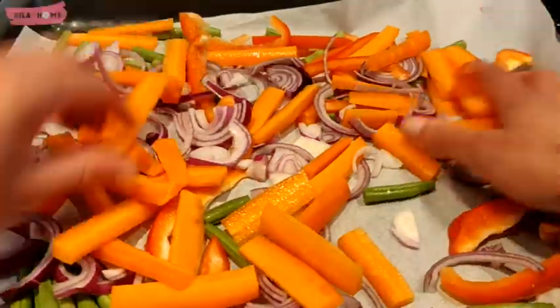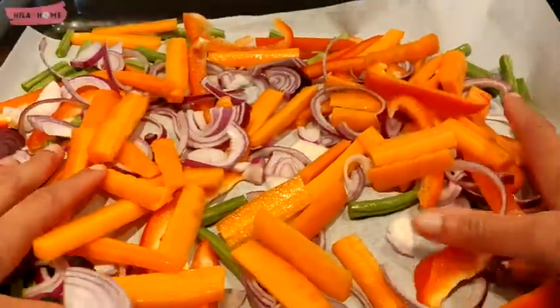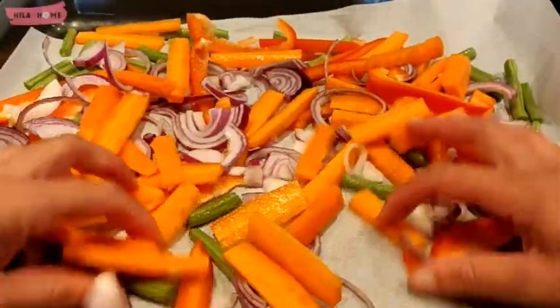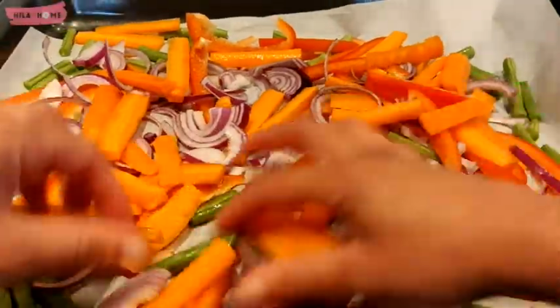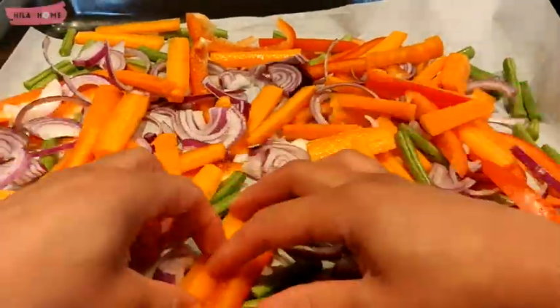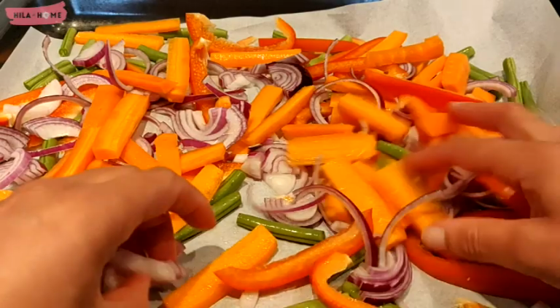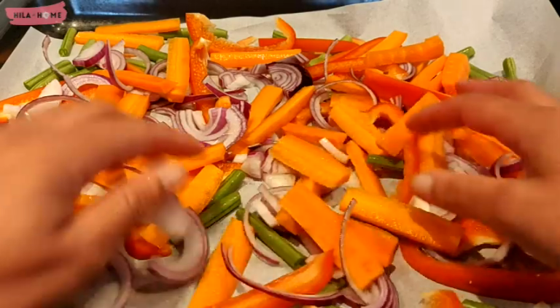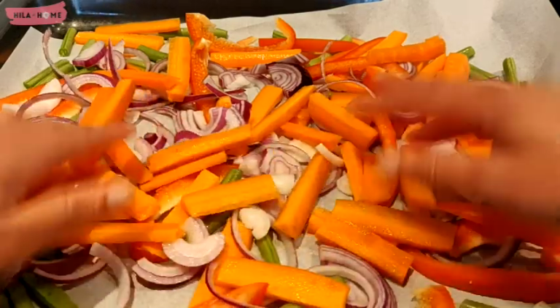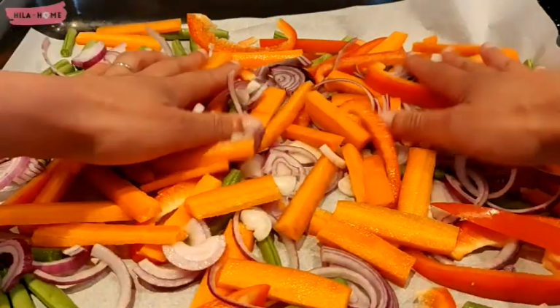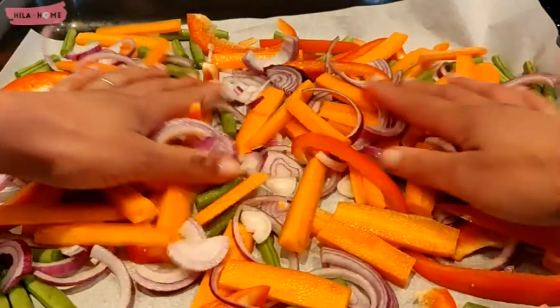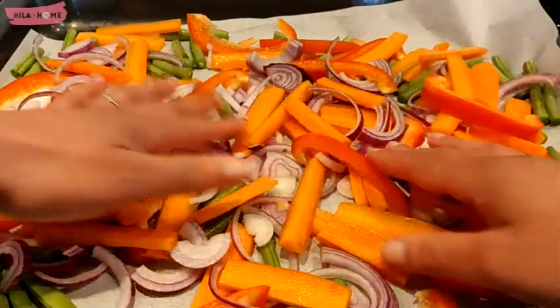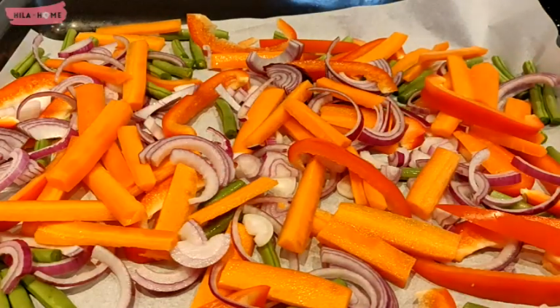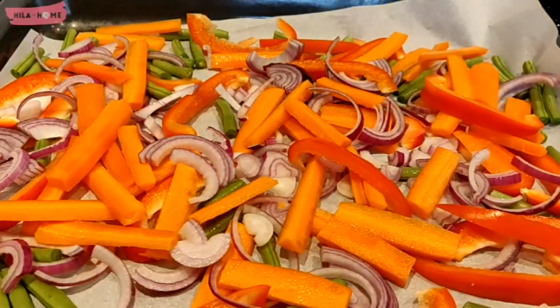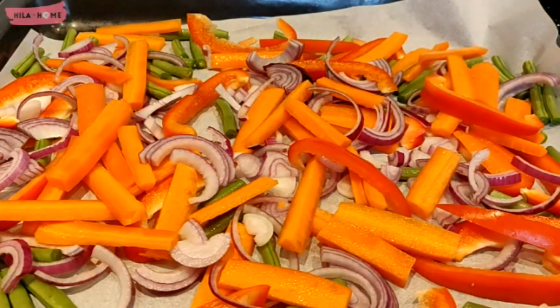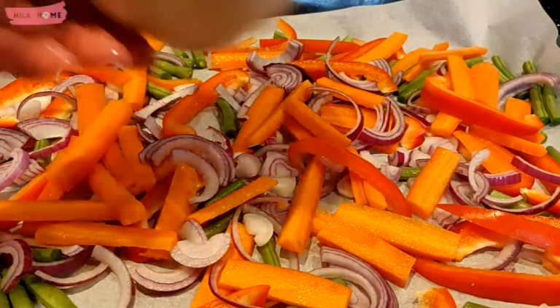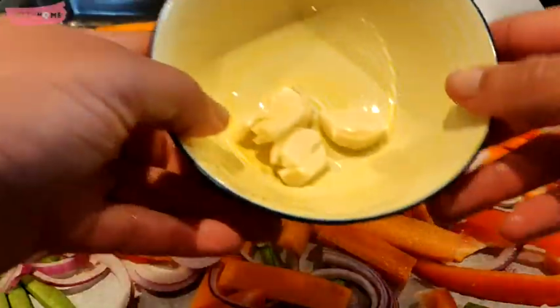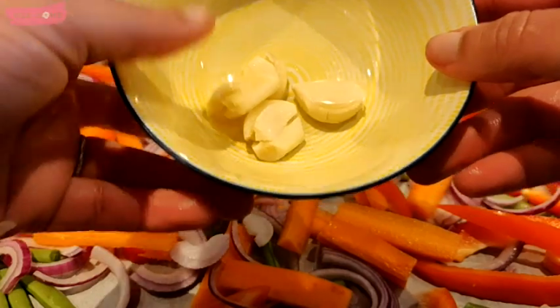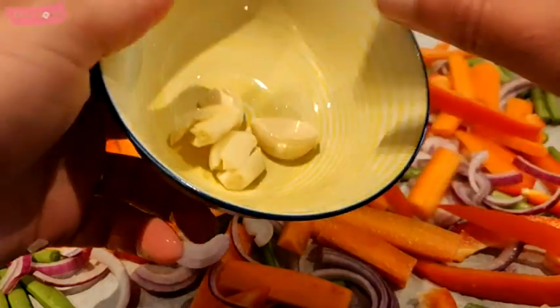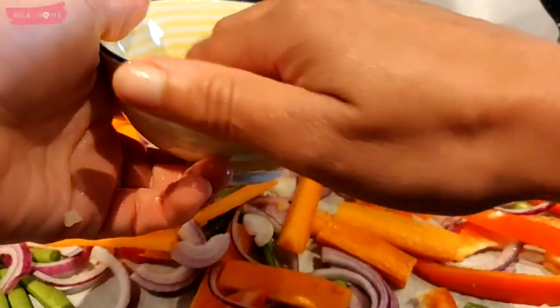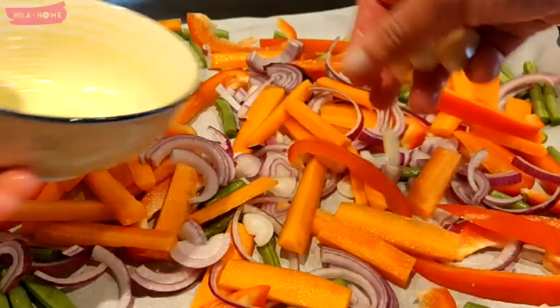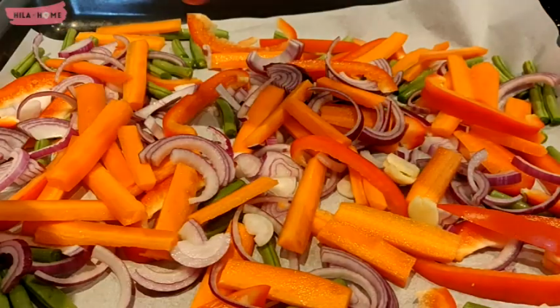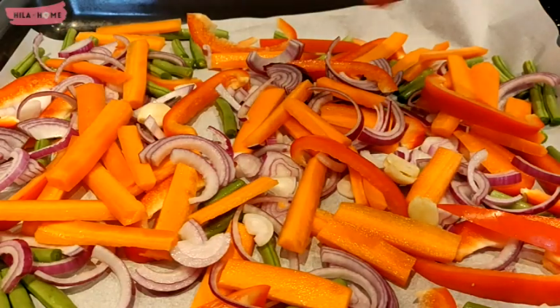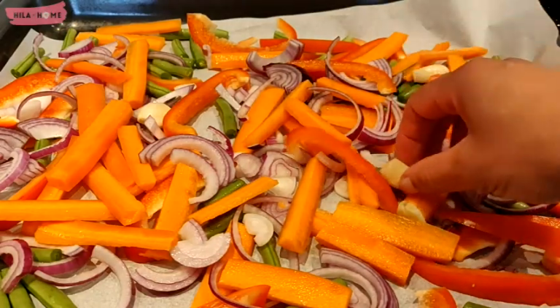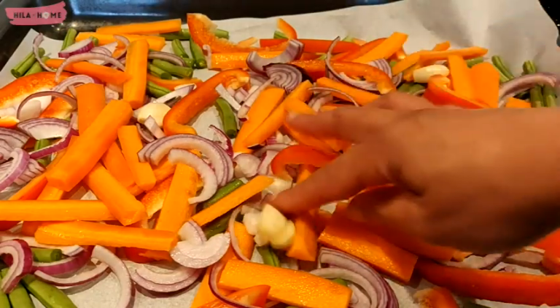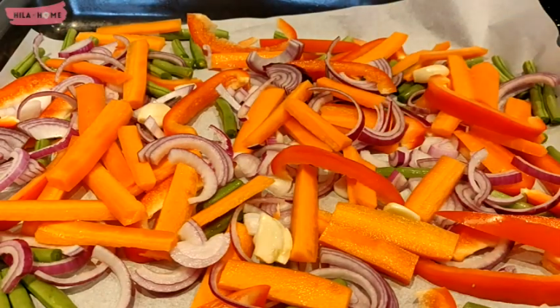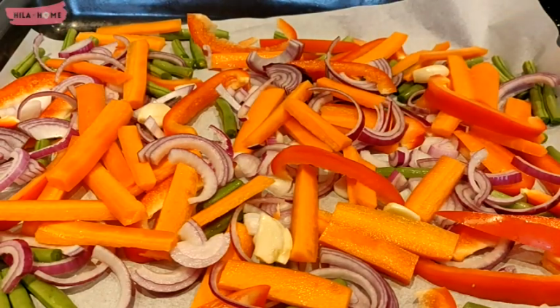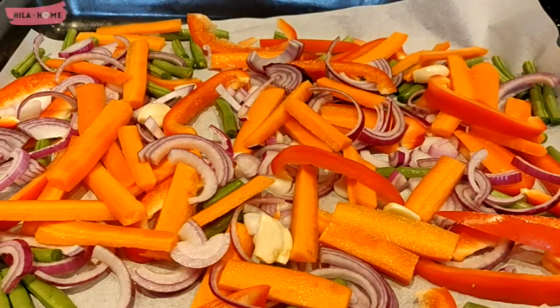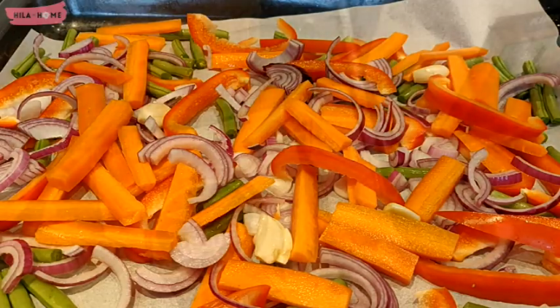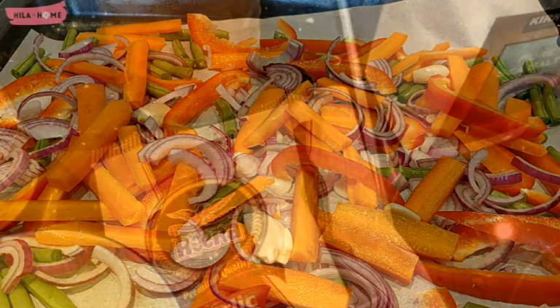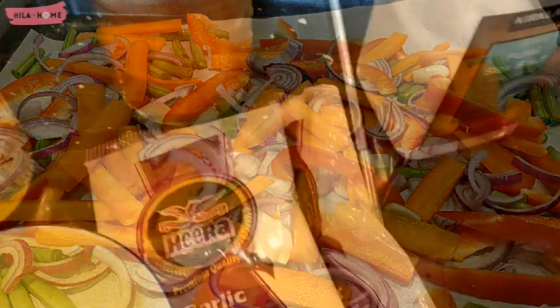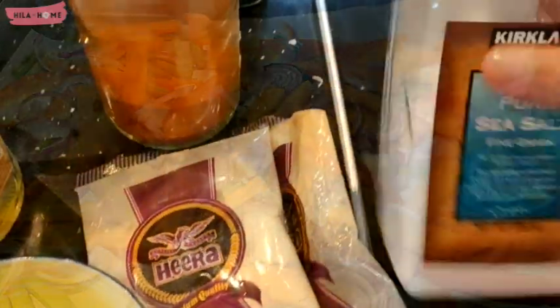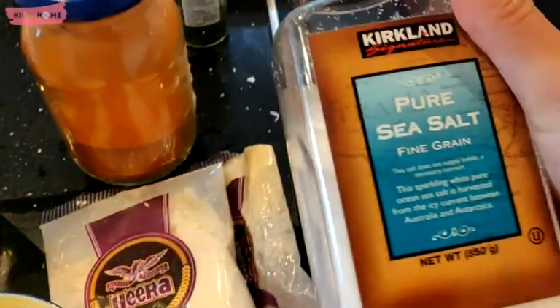I've tried carrot discs in the past, but batons I think work a lot better with fish. I'm also using up the garlic I have, so I just smashed a couple of garlic cloves on there to add a bit more flavor.